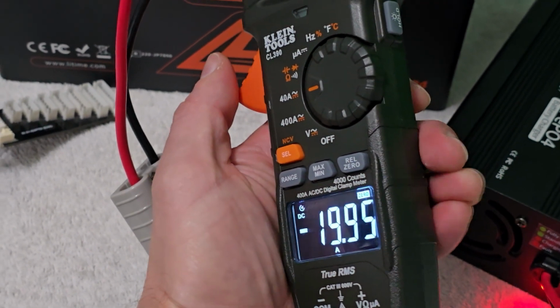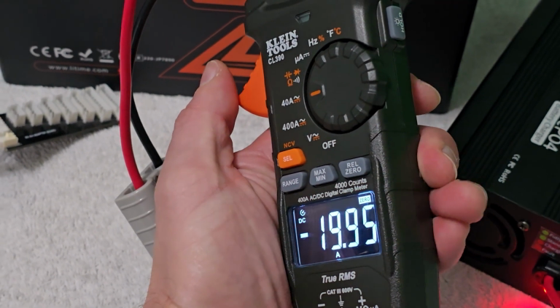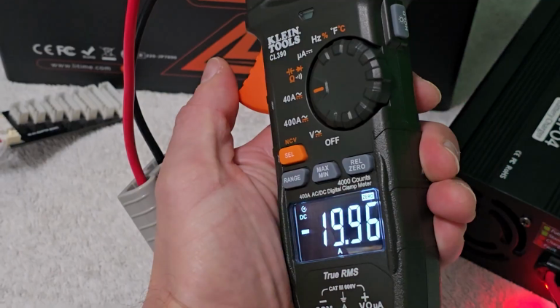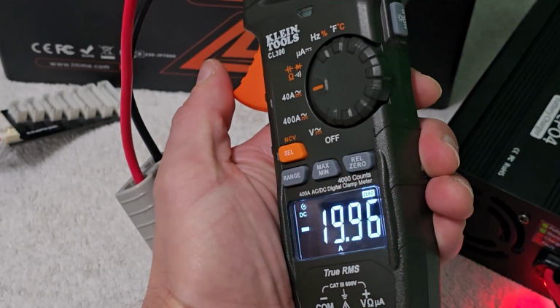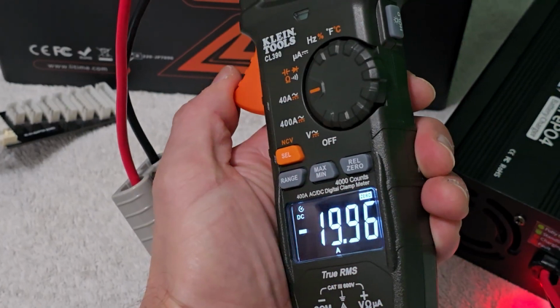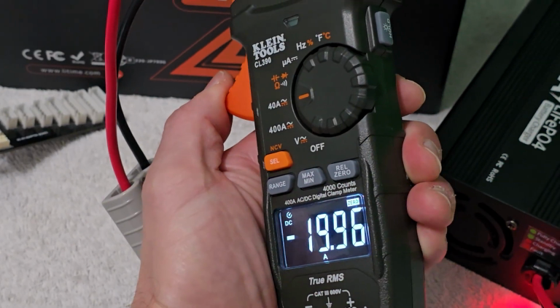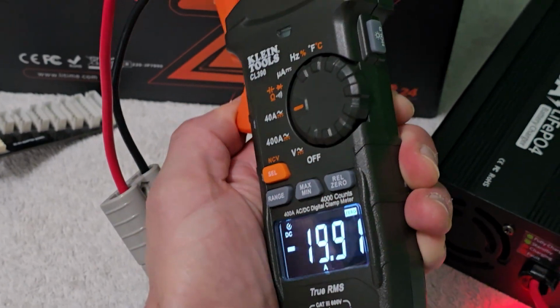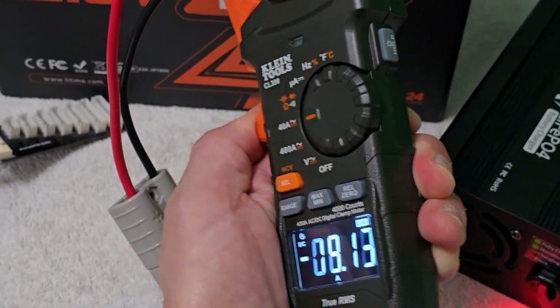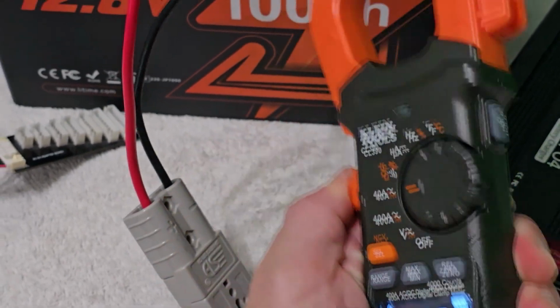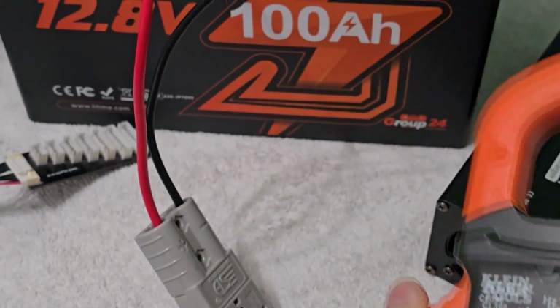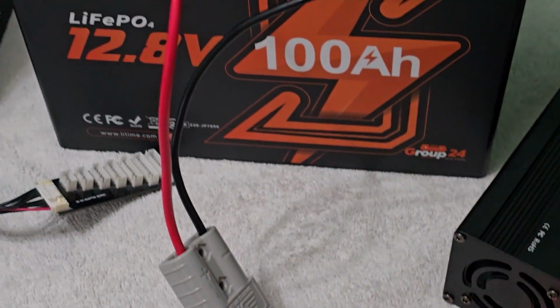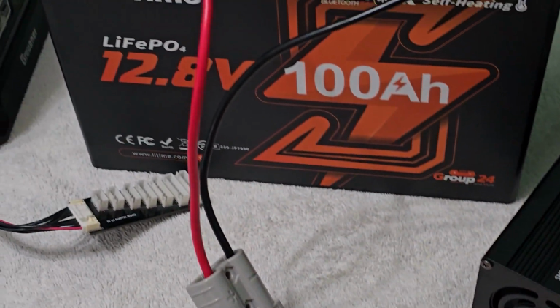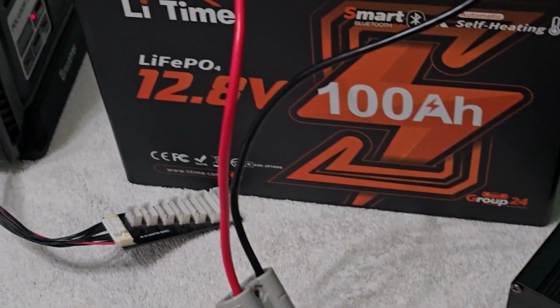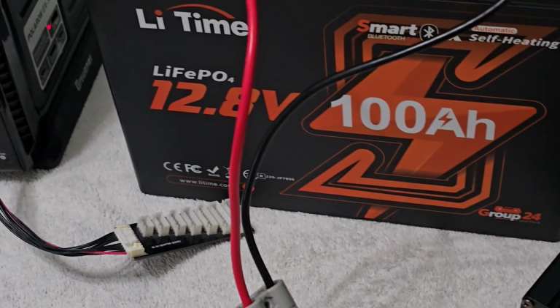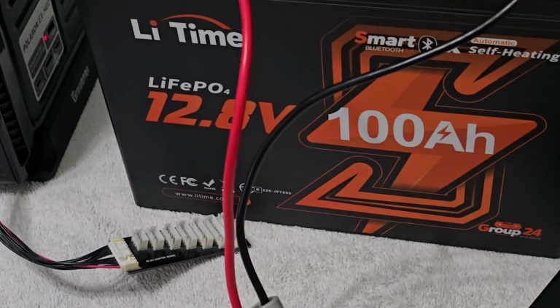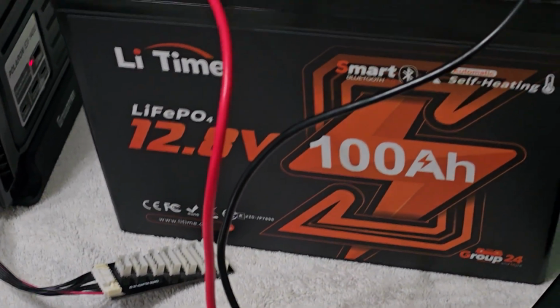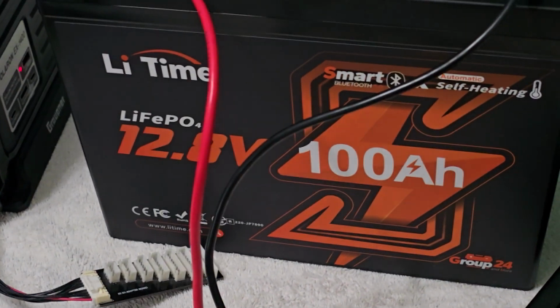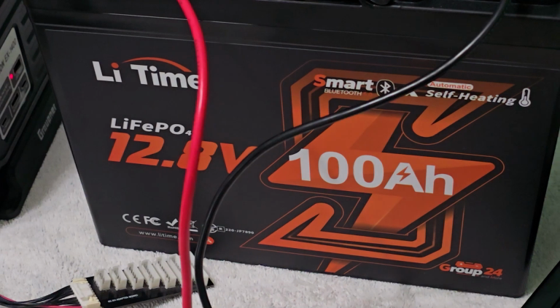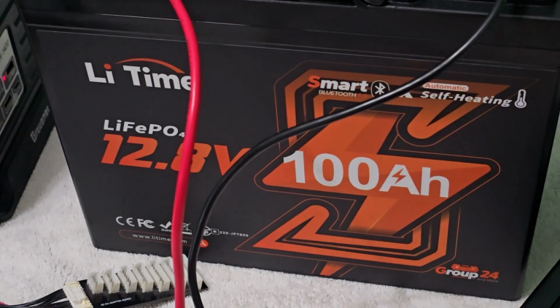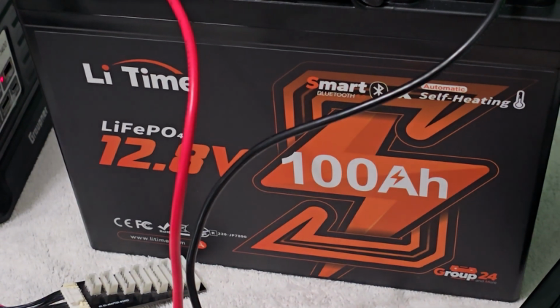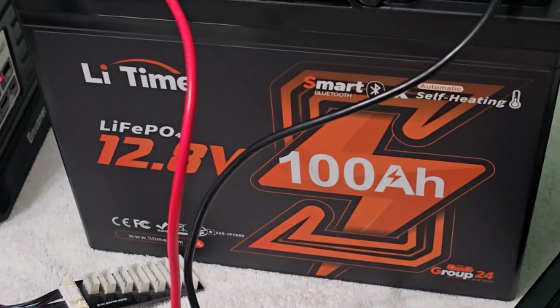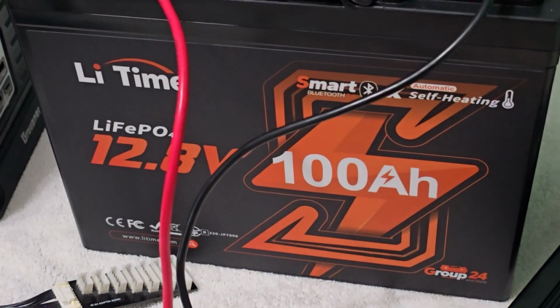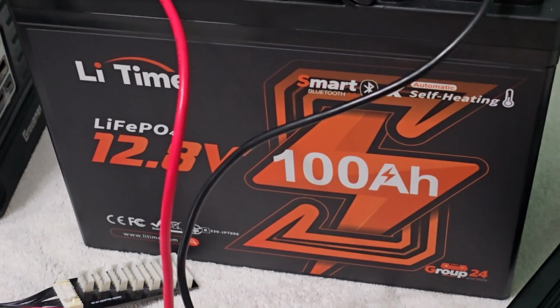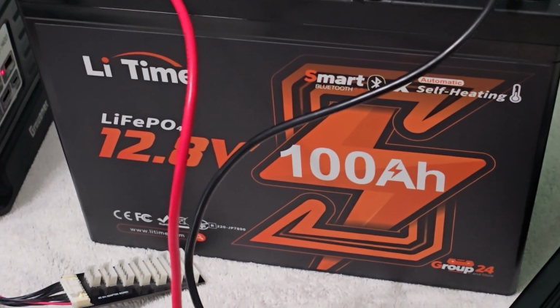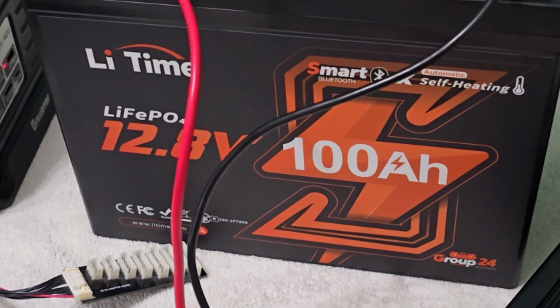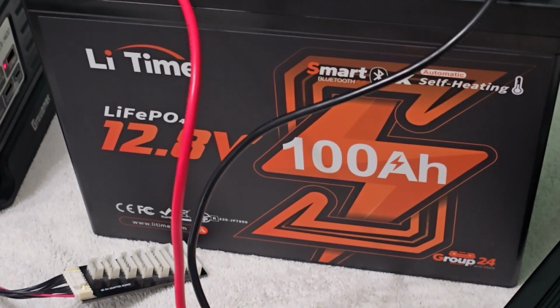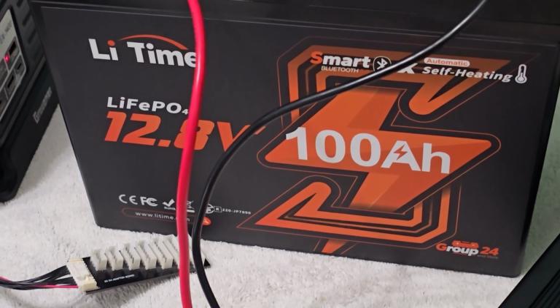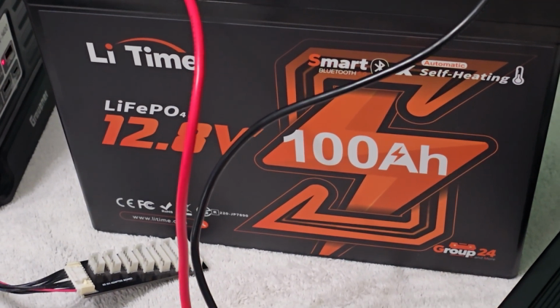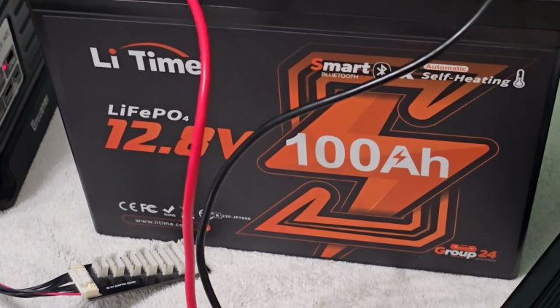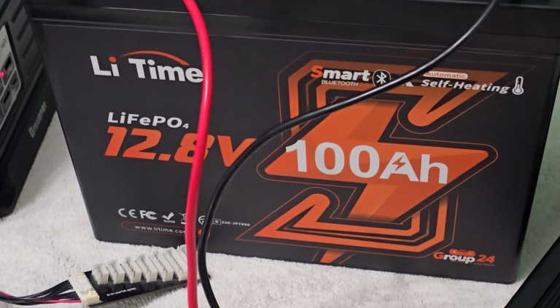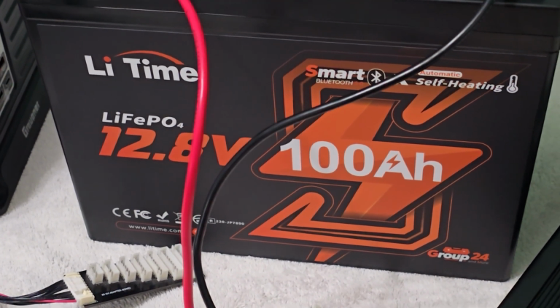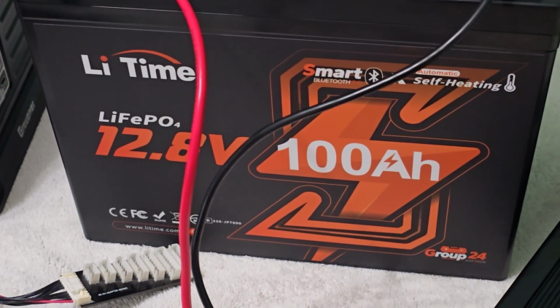So right at that 20 amp mark — that's perfect. We're going to be able to get this charged up in less than five hours going right from zero percent to a hundred percent.